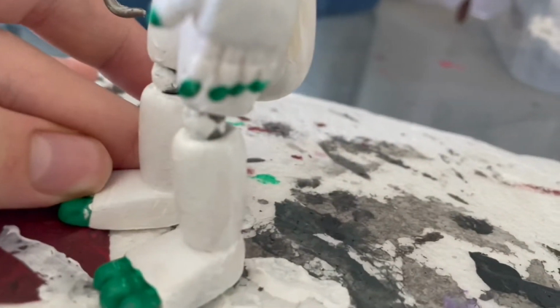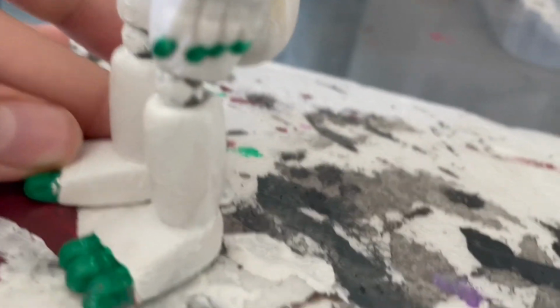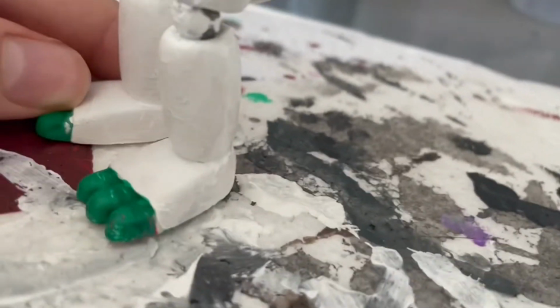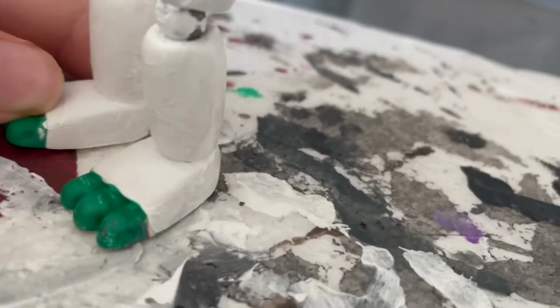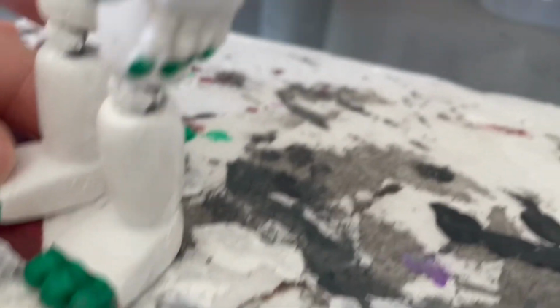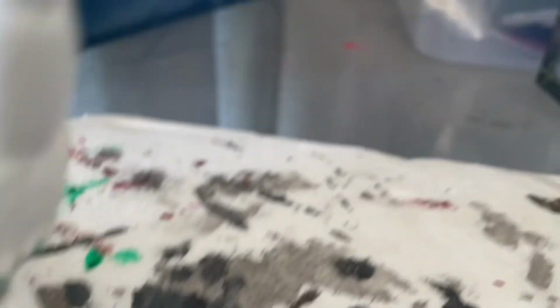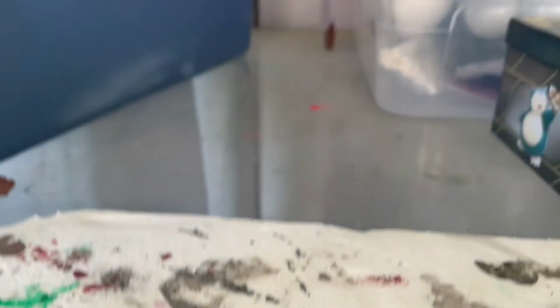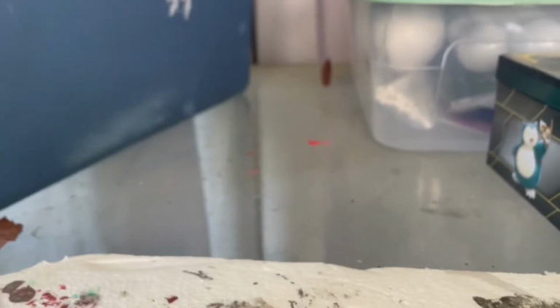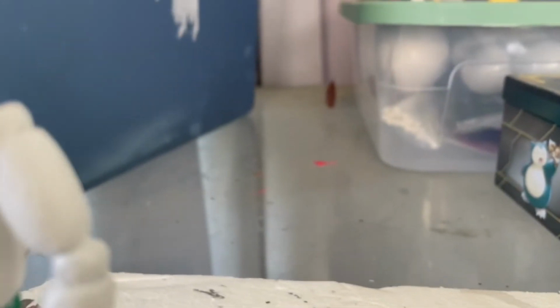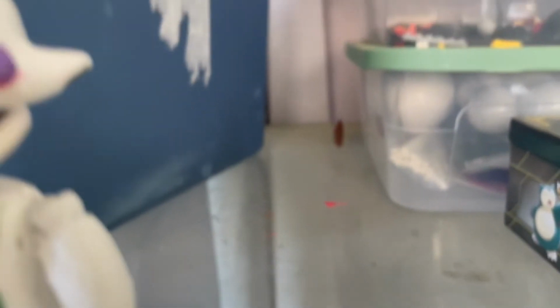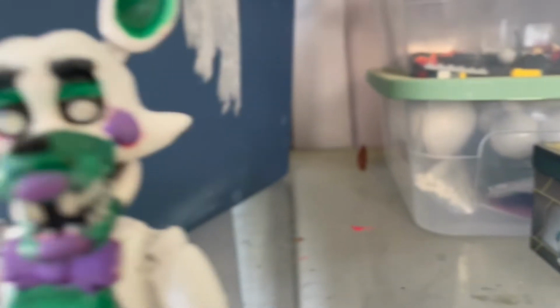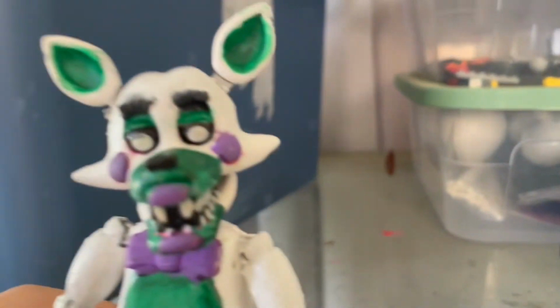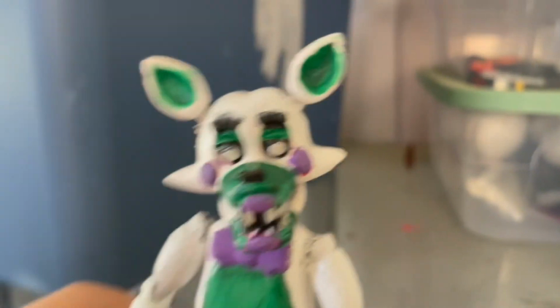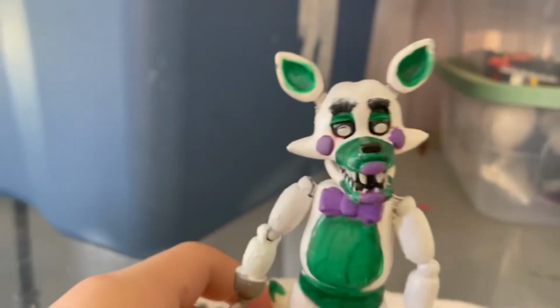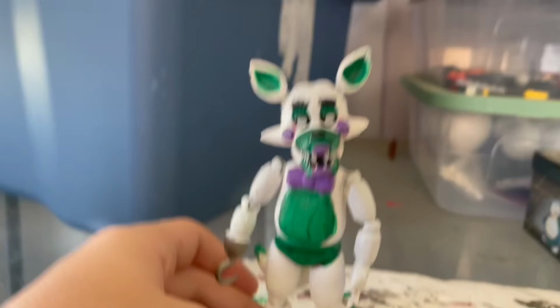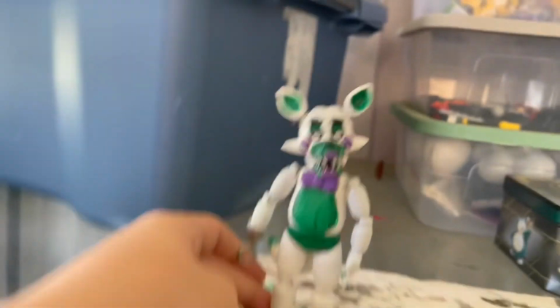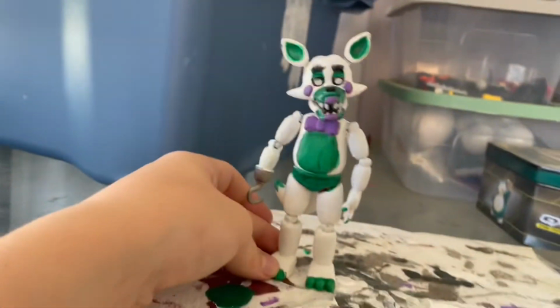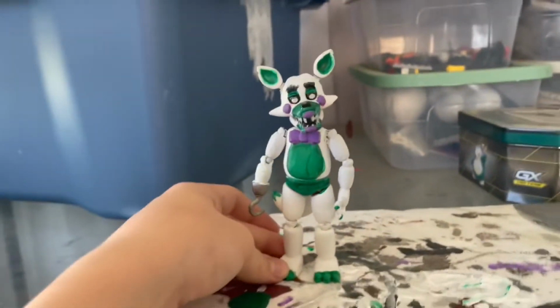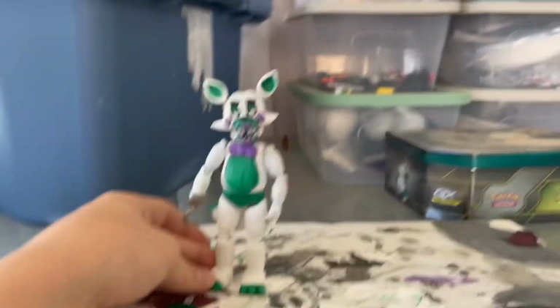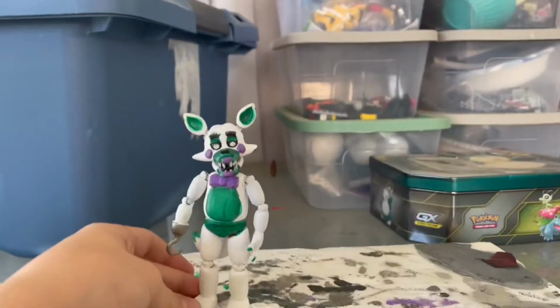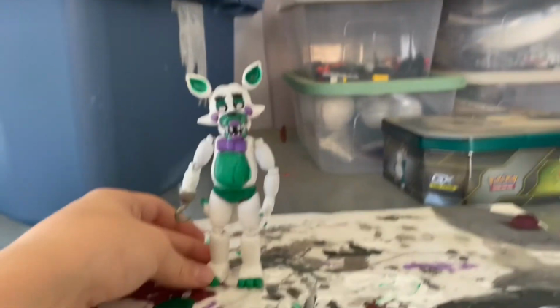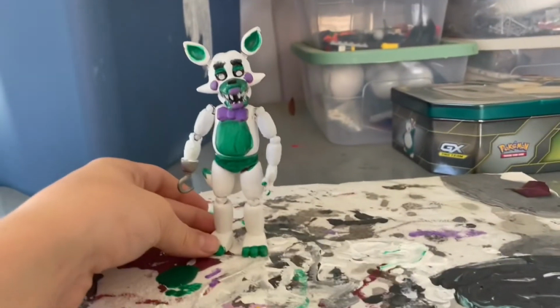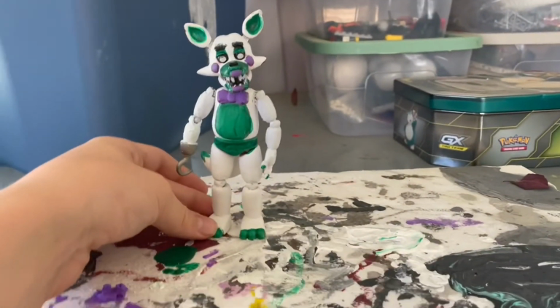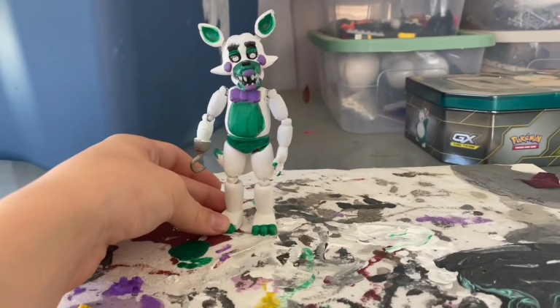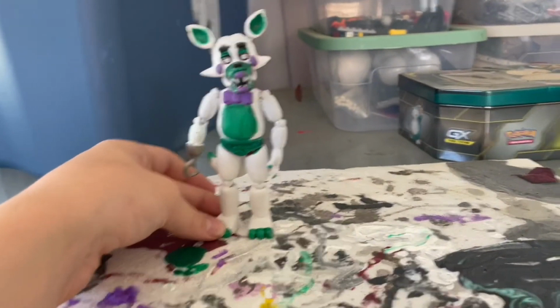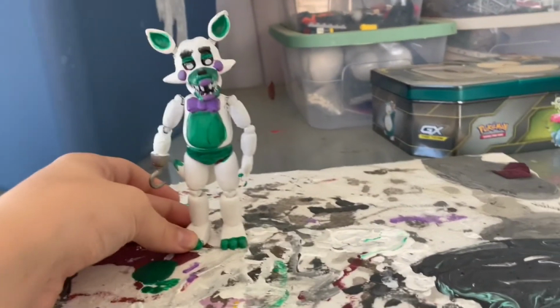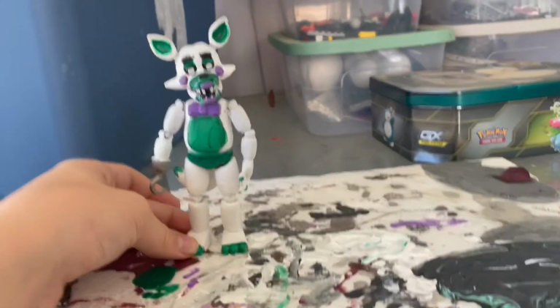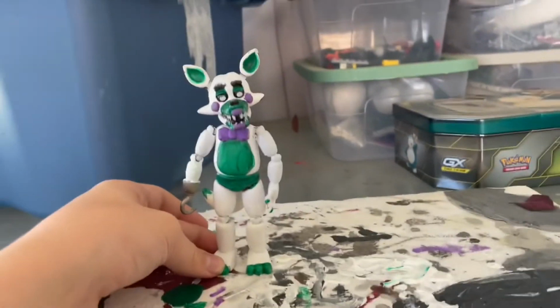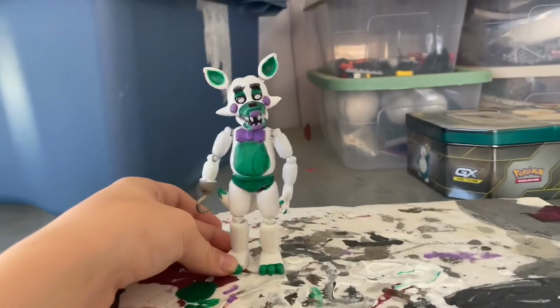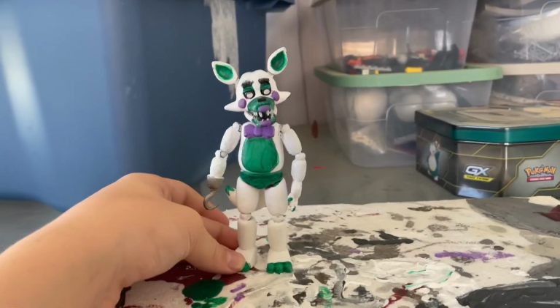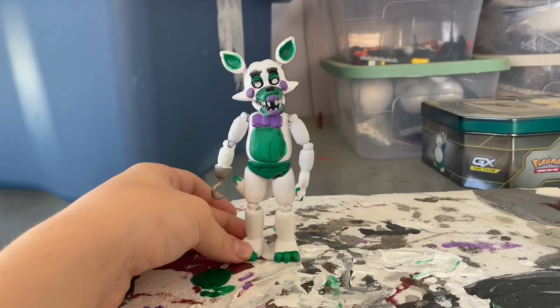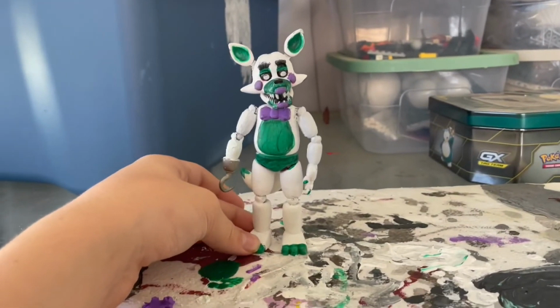I did the nails. Nothing much to say — I think I did a pretty good job on it. Thanks for watching and bye.